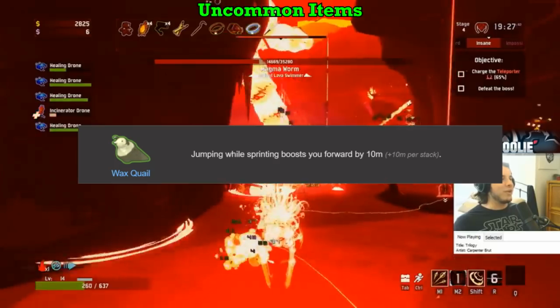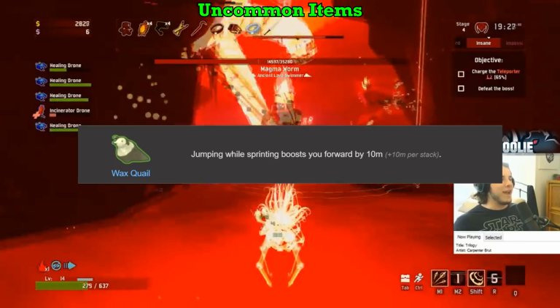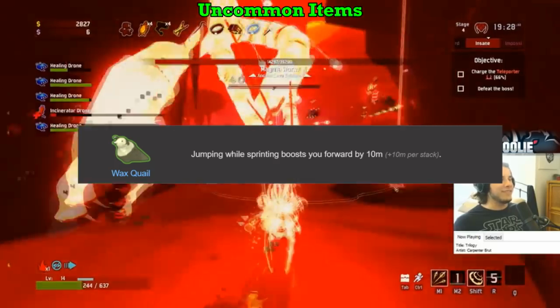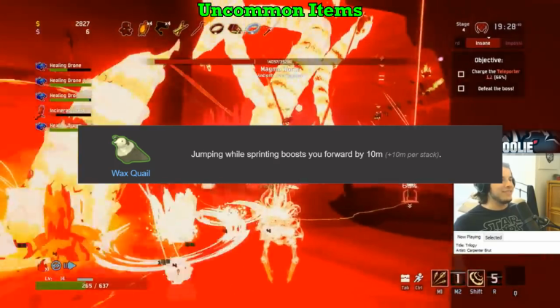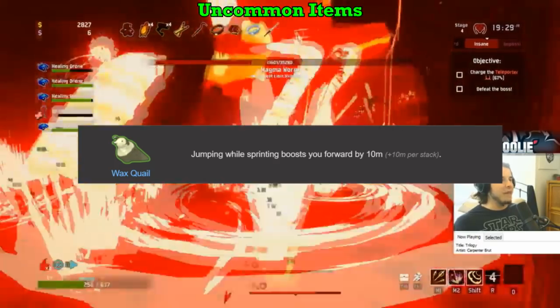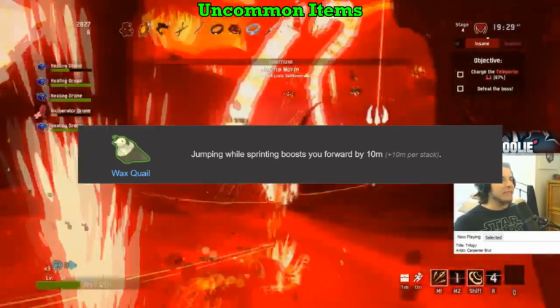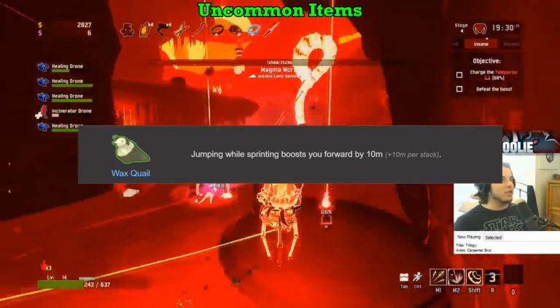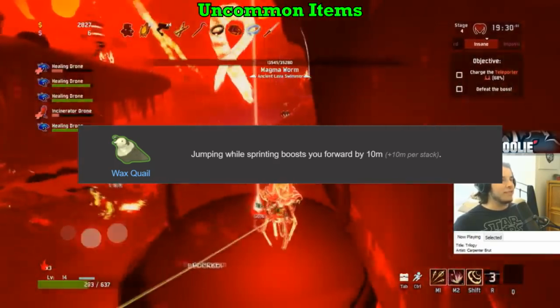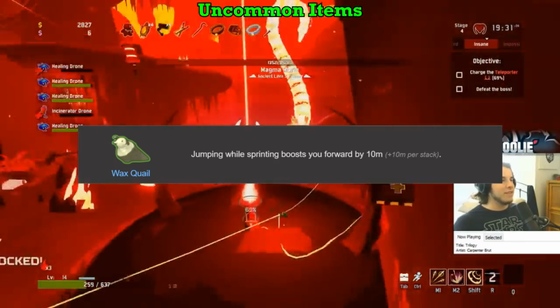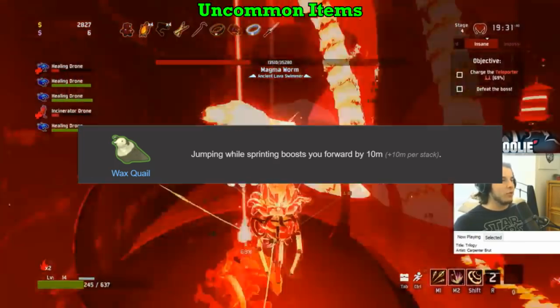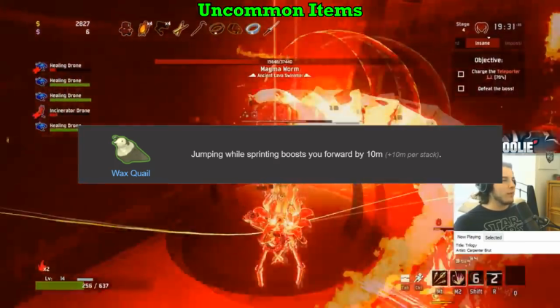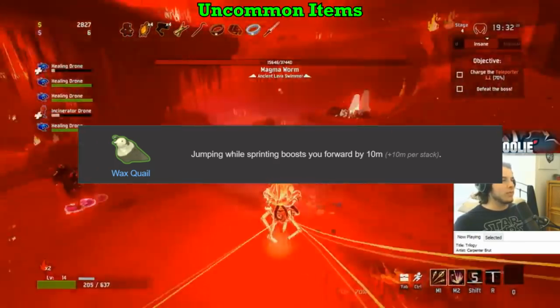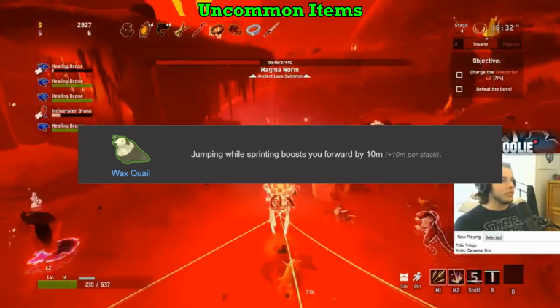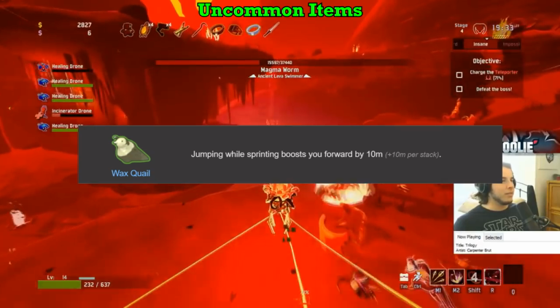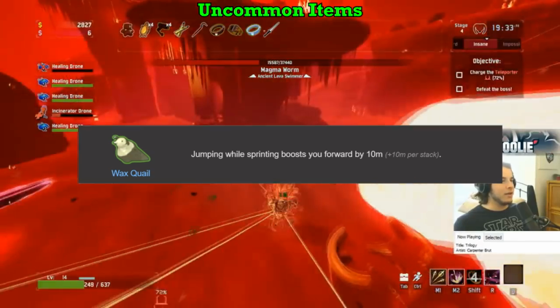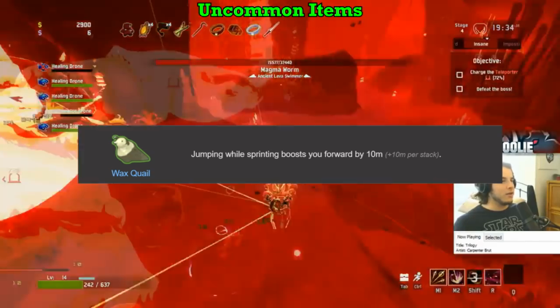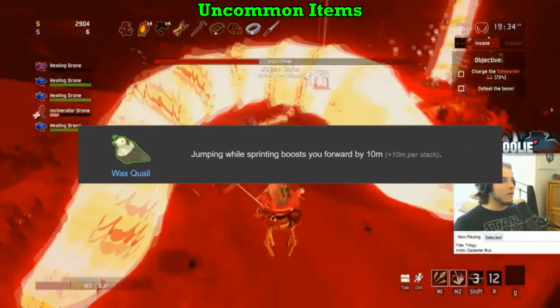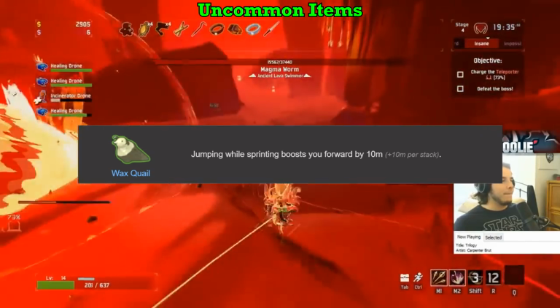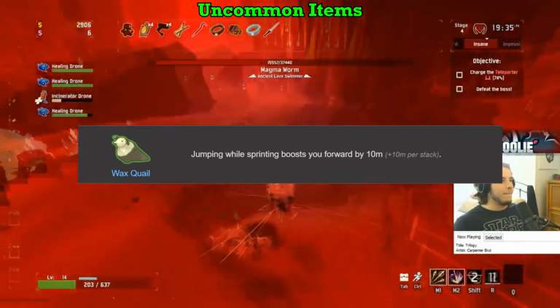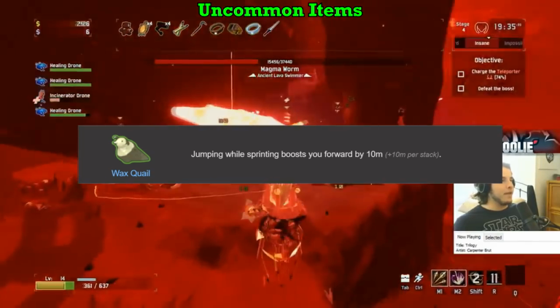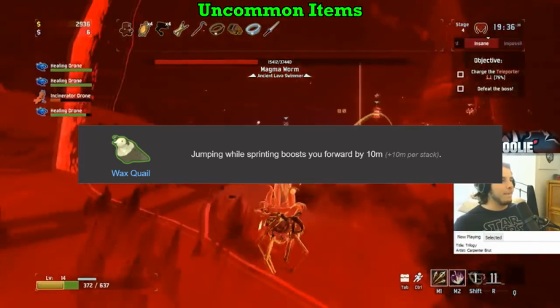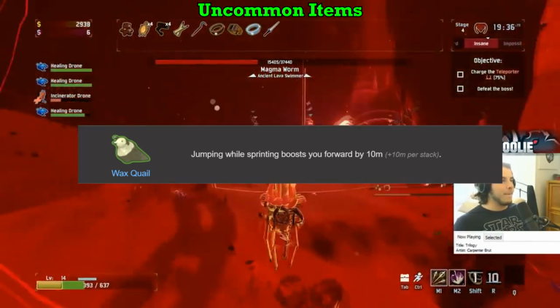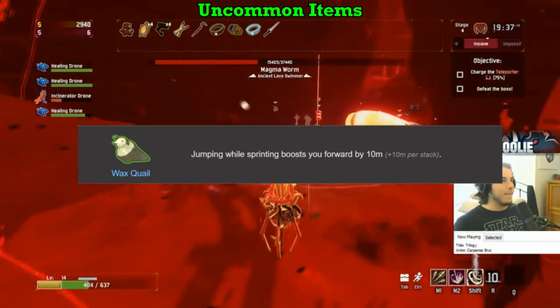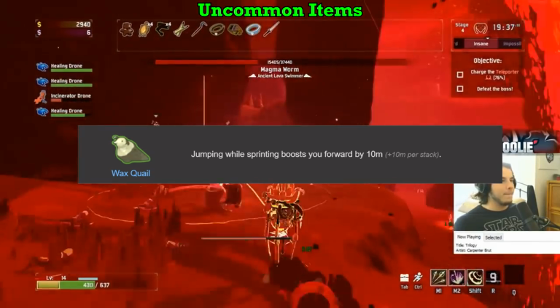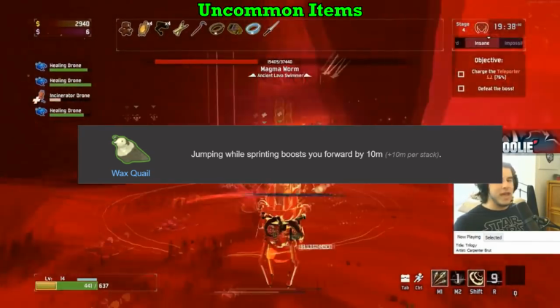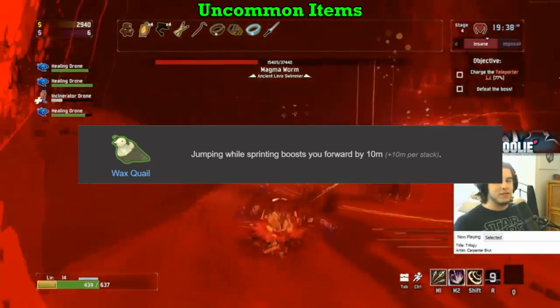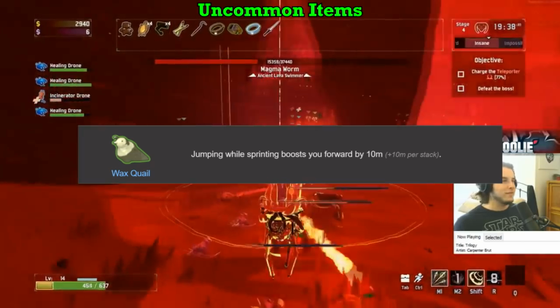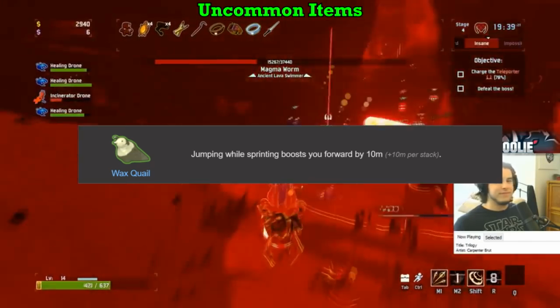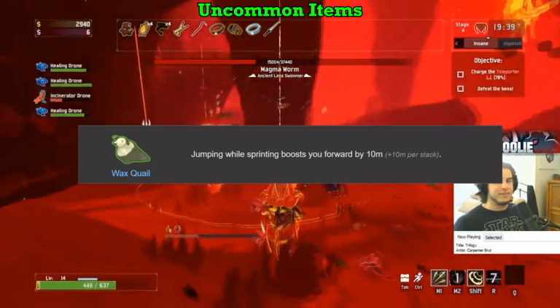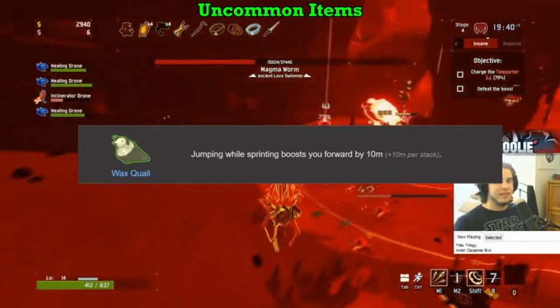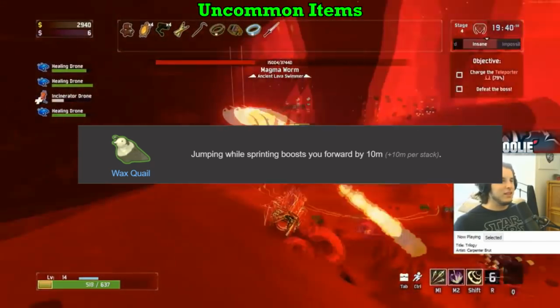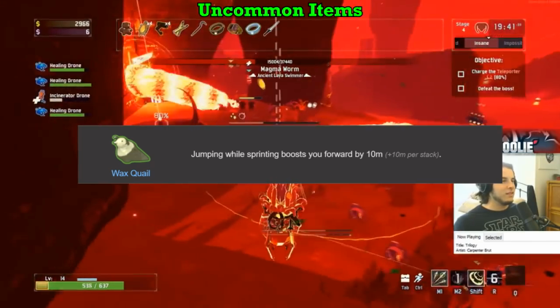Wax Quail gets an A. Mobility is super good, and the distance Wax Quail pushes you is absolutely amazing for kiting enemies around. Like the Hopoo Feather, mobility items on immobile survivors like Artificer and Multi are especially strong, and the Wax Quail is definitely no exception. Easy A.